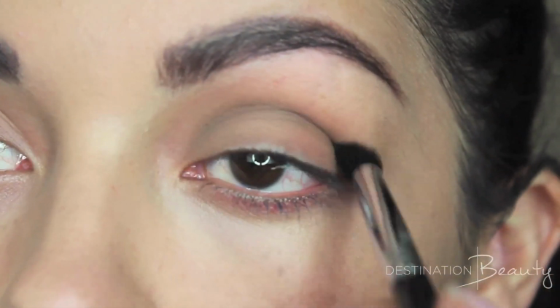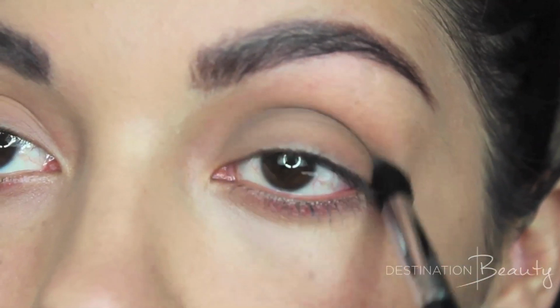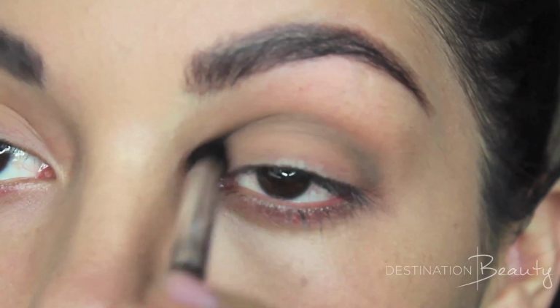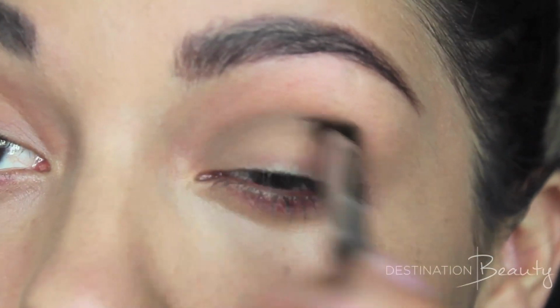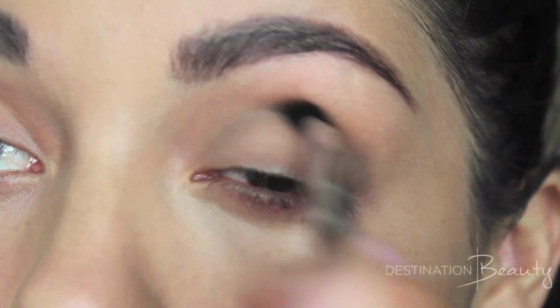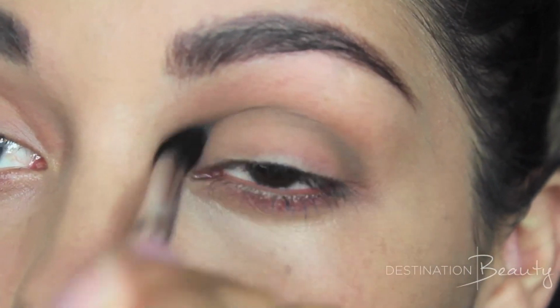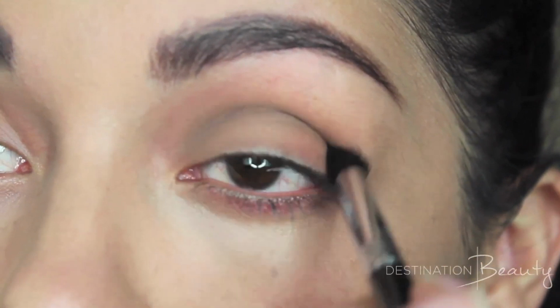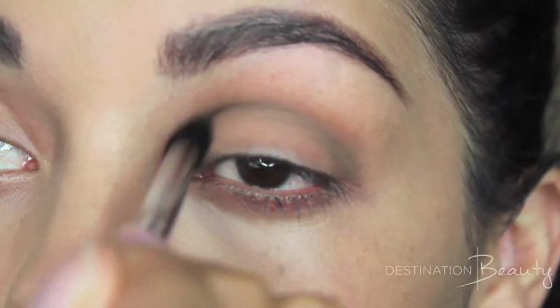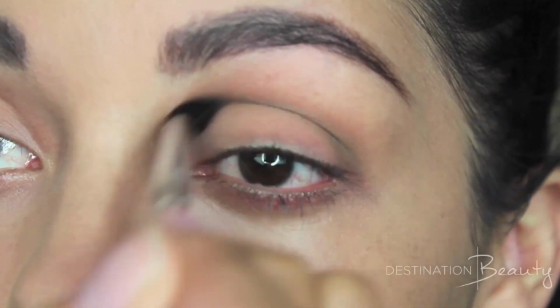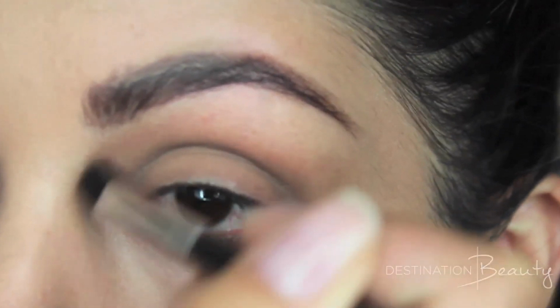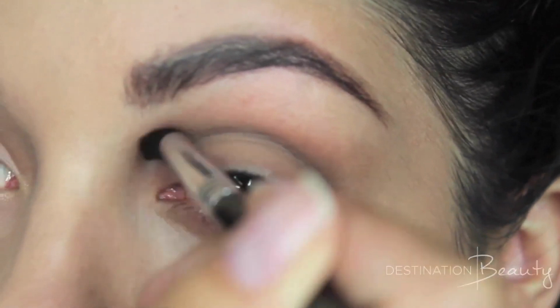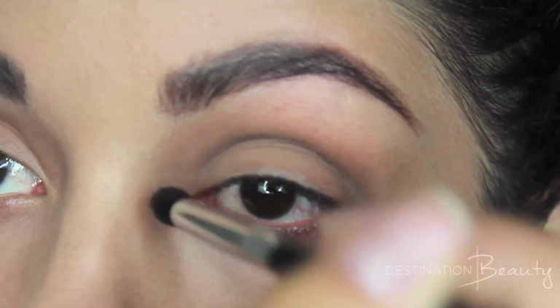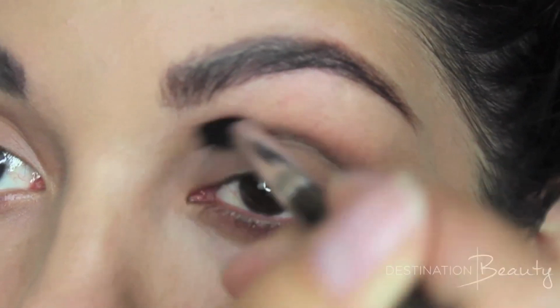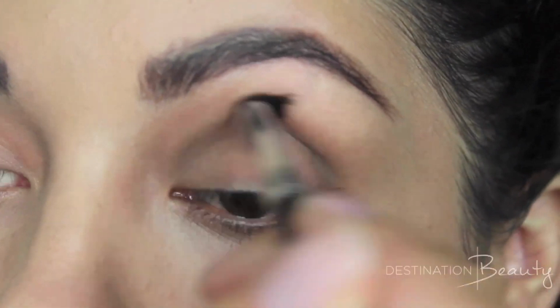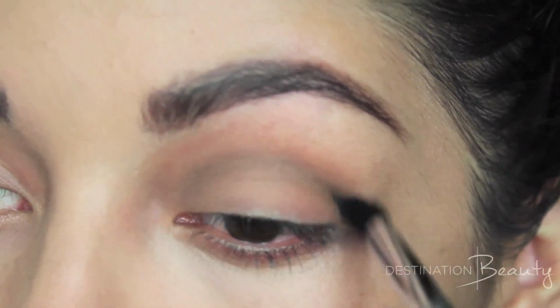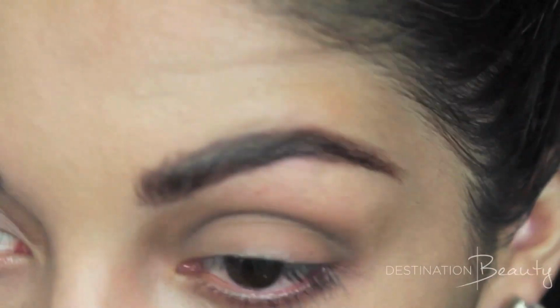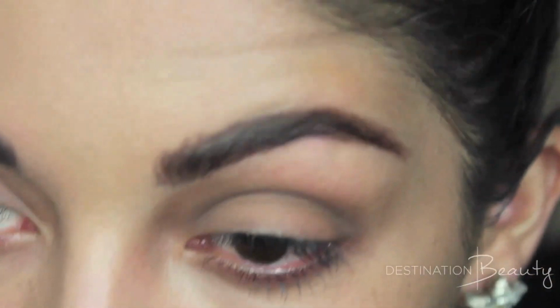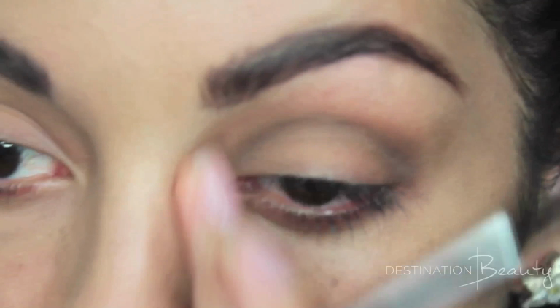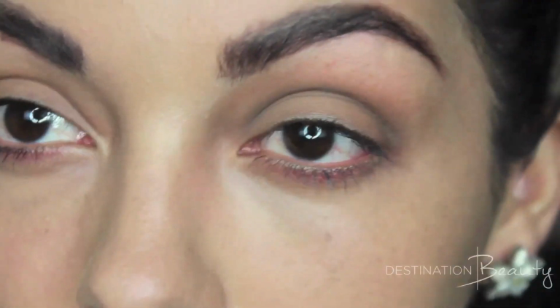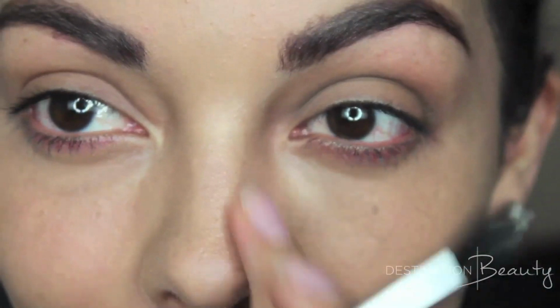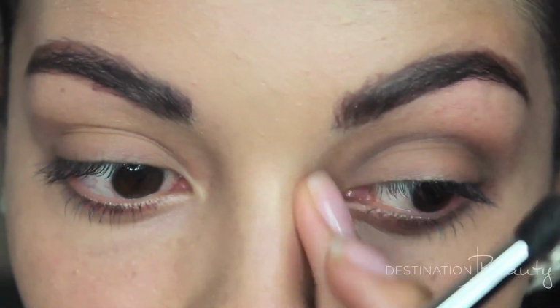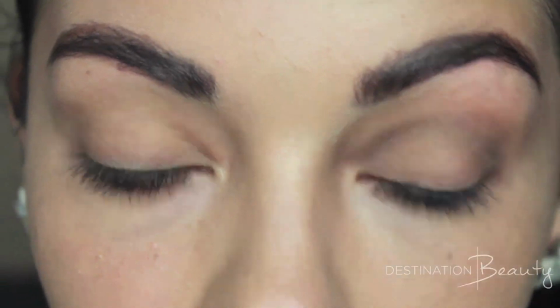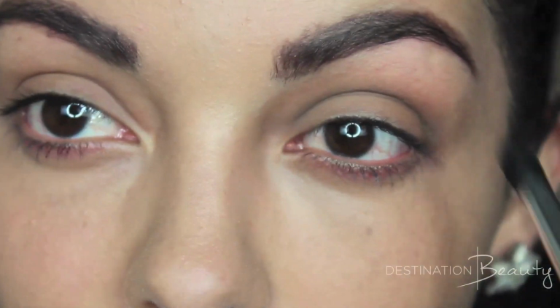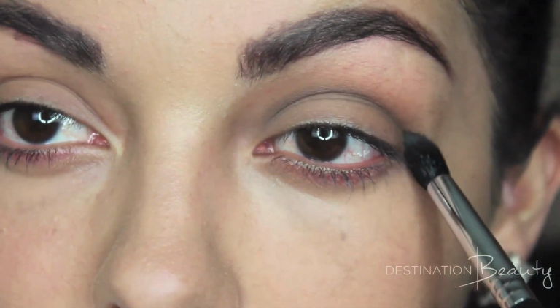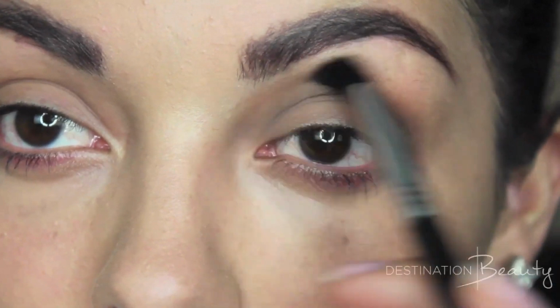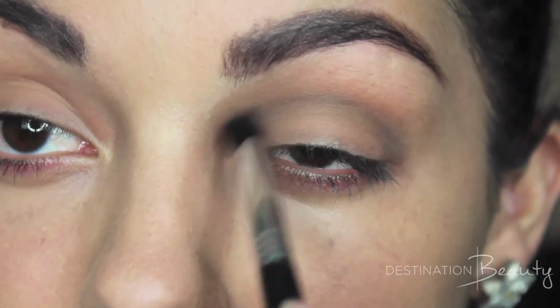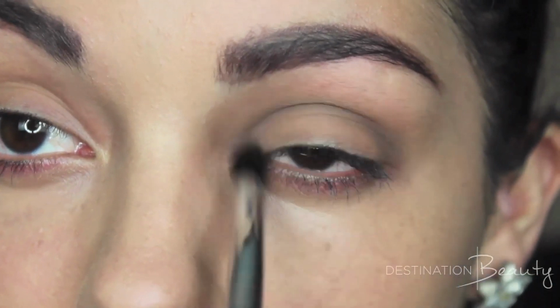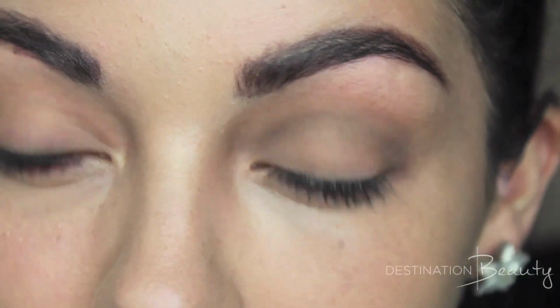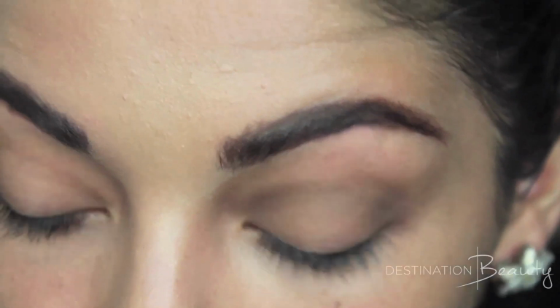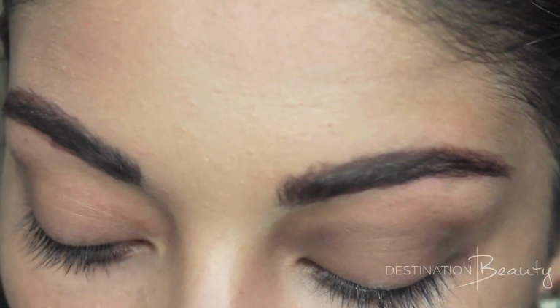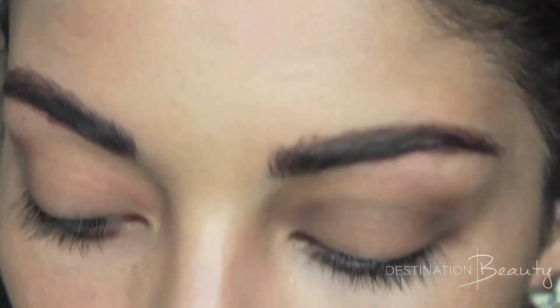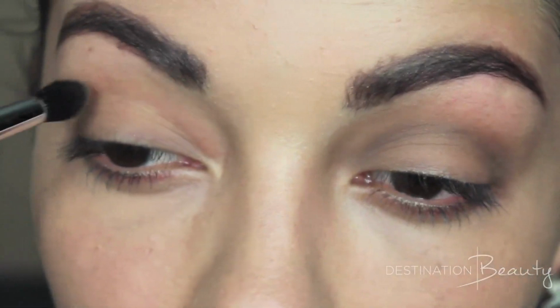Moving on to the eyes, I'm going to be taking a light matte brown color and dusting that just into the hollows in my eyes, so that would be the crease — in windshield wiper motions, making sure that I emphasize the roundness.